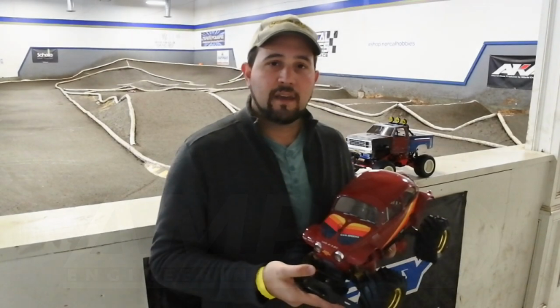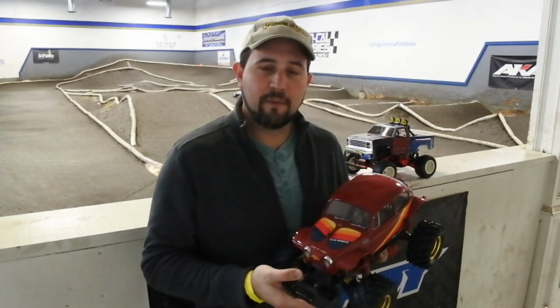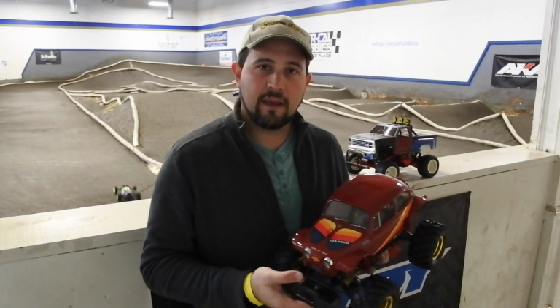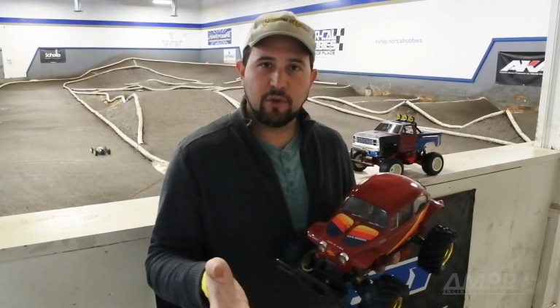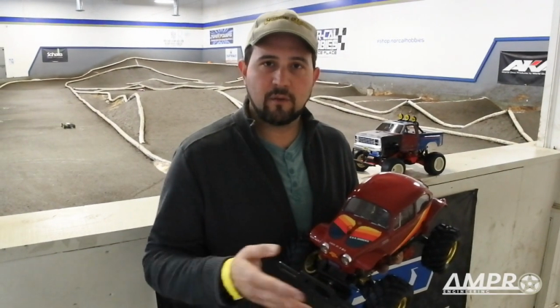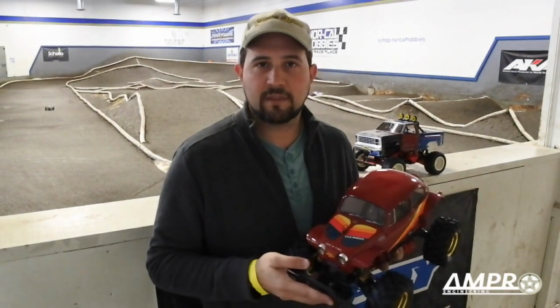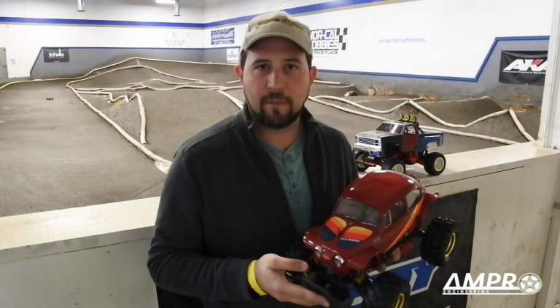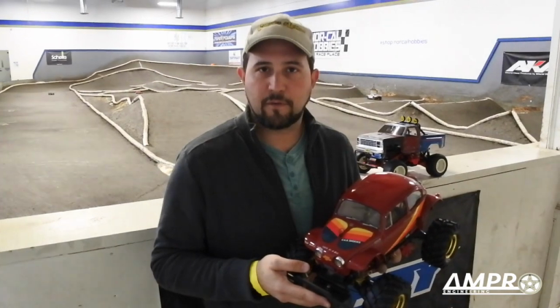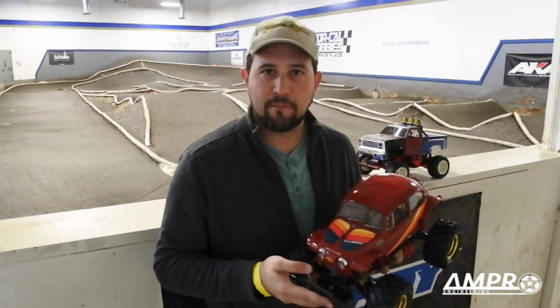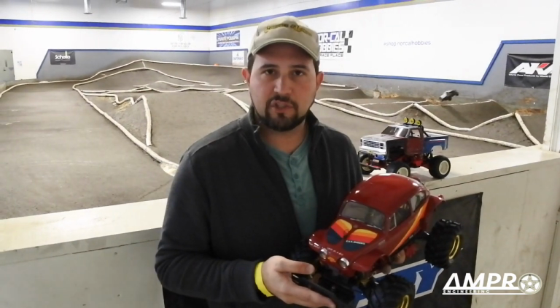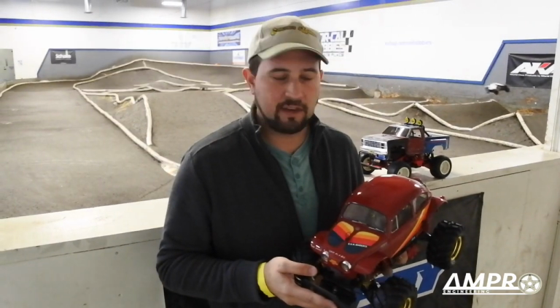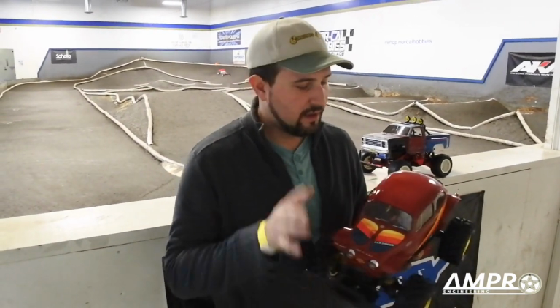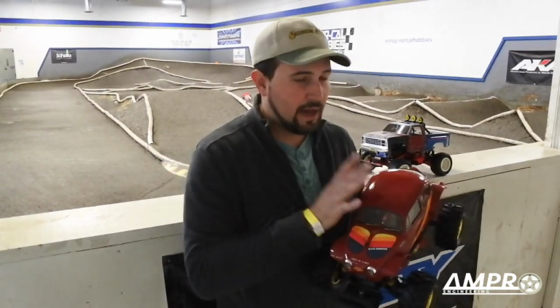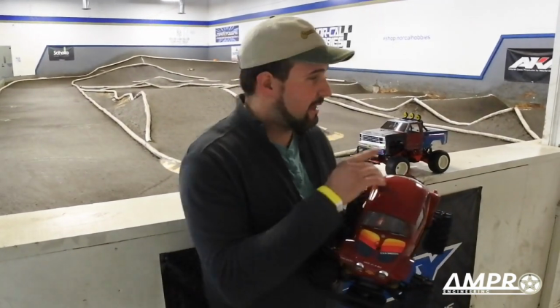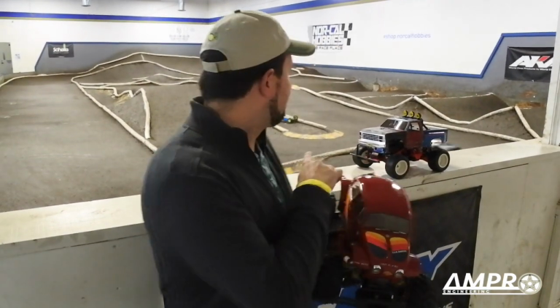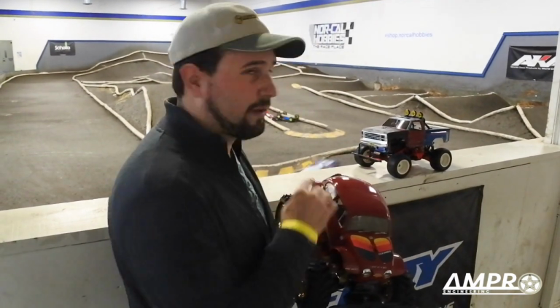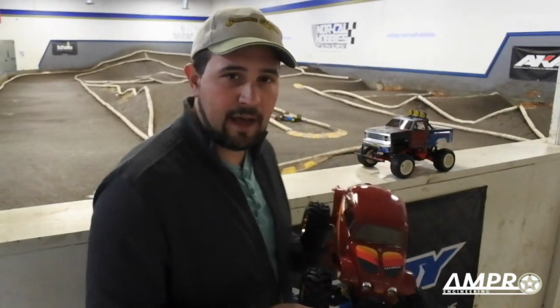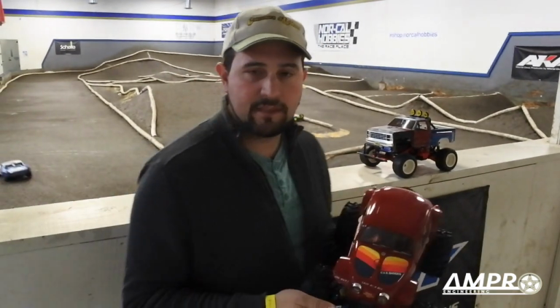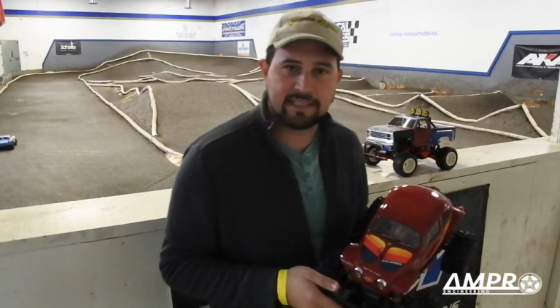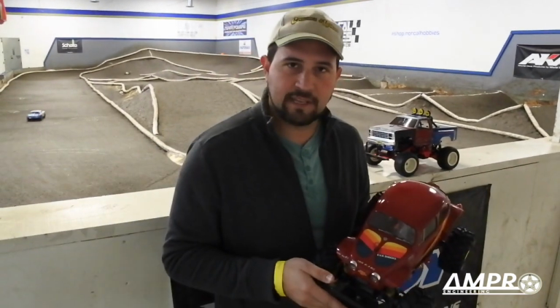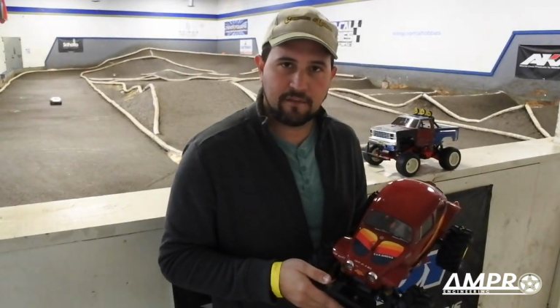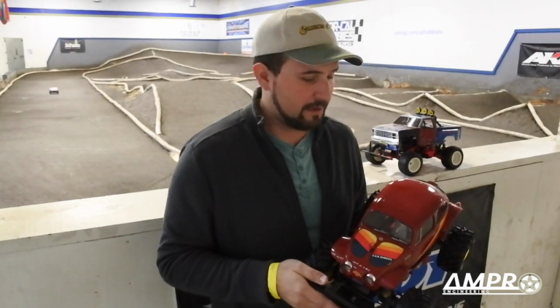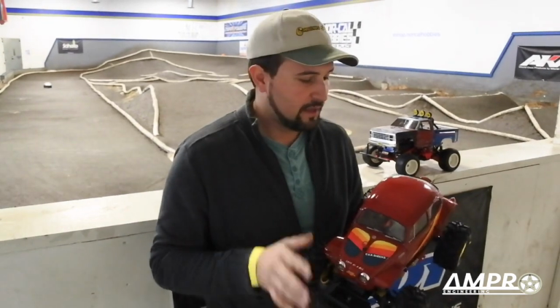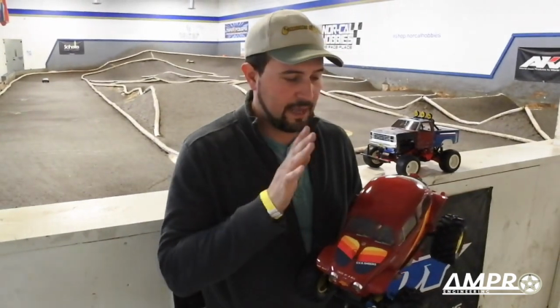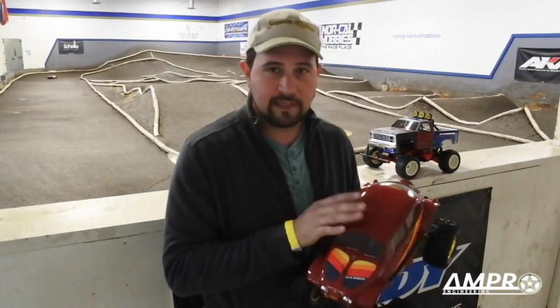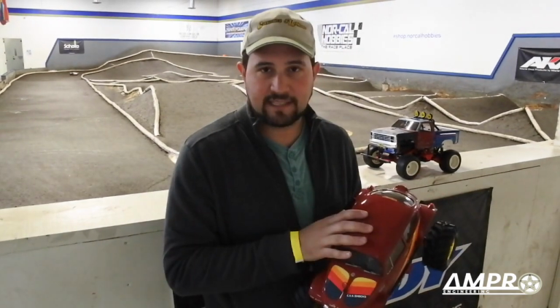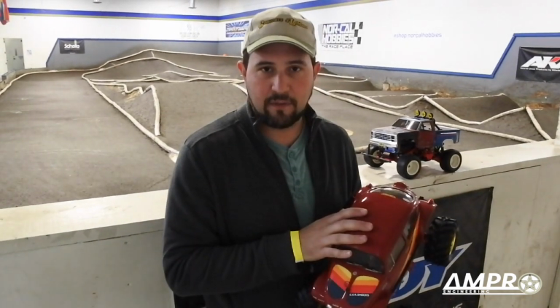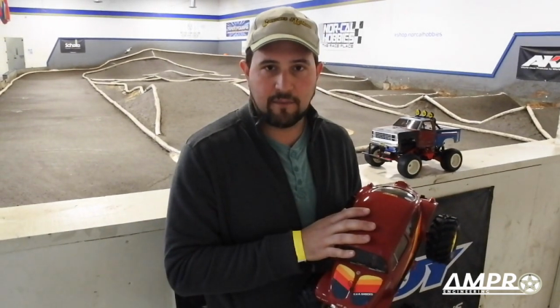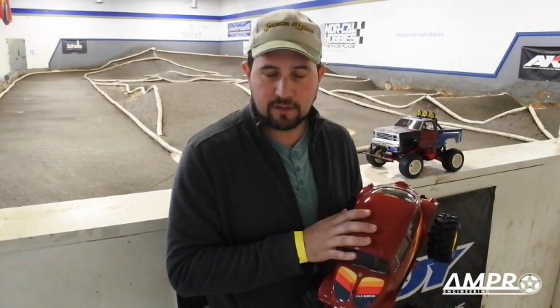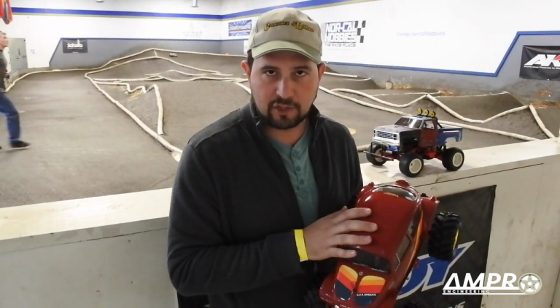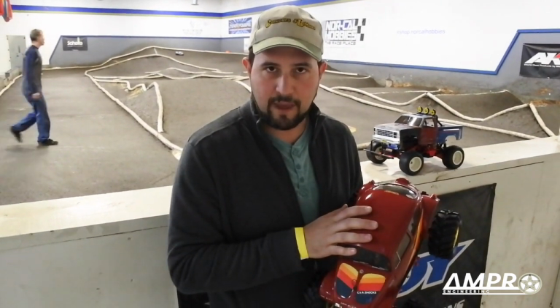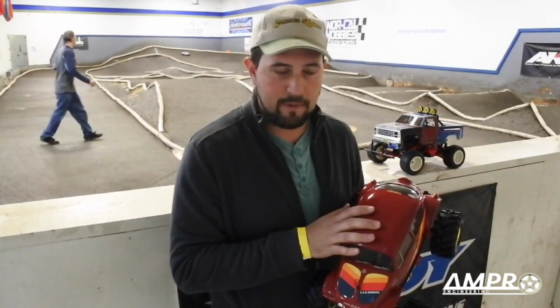Hey everybody! Happy New Year and welcome to another episode from Amplow Engineering. I'm at NorCal Hobbies in San Jose, California, and I'm going to test out the ball differential from MIP.